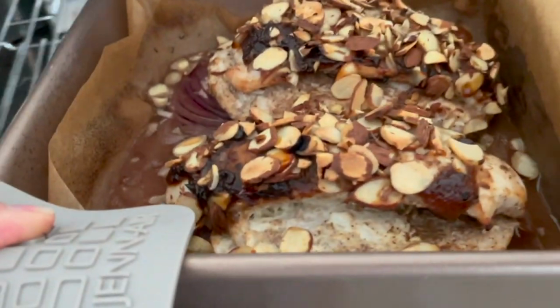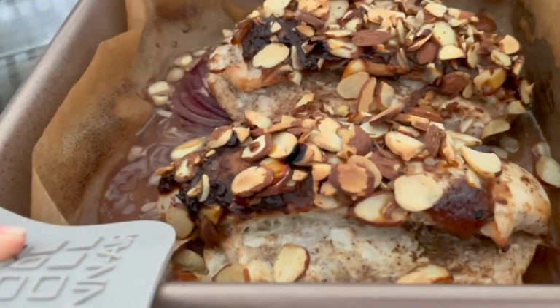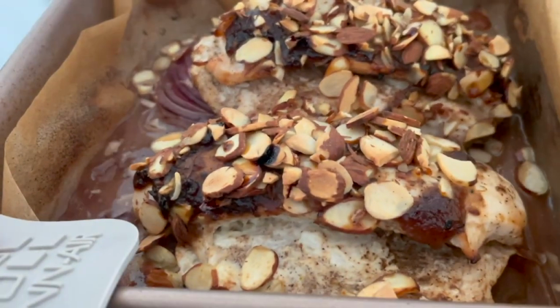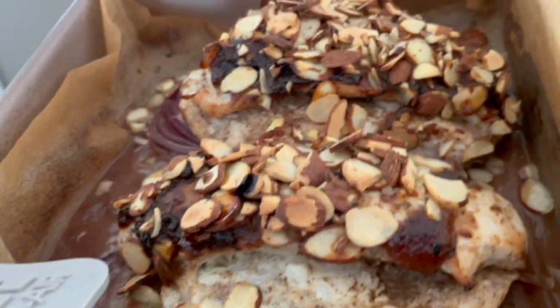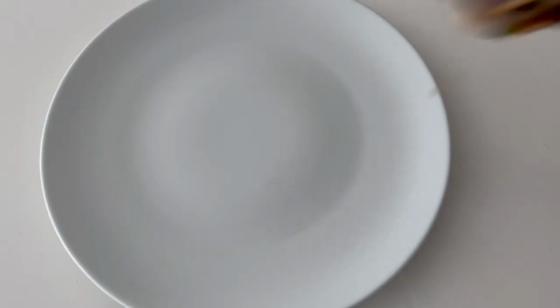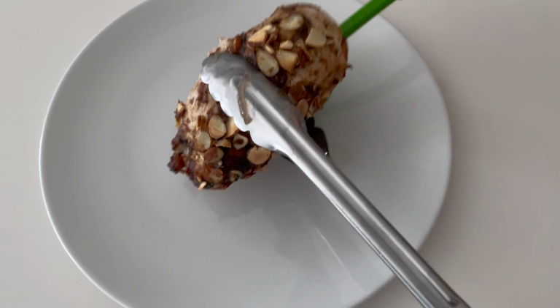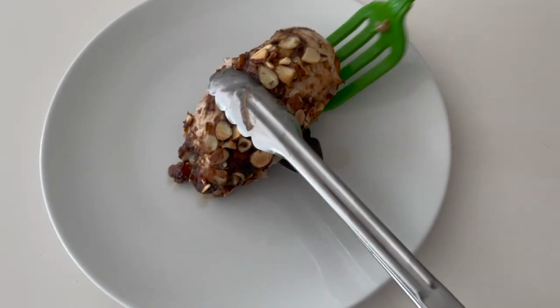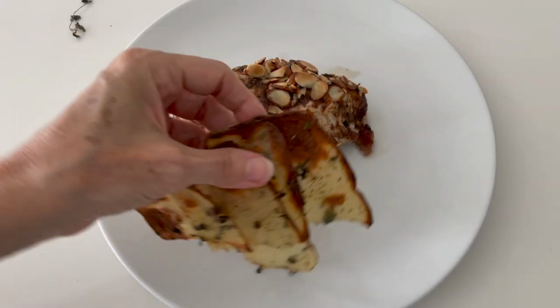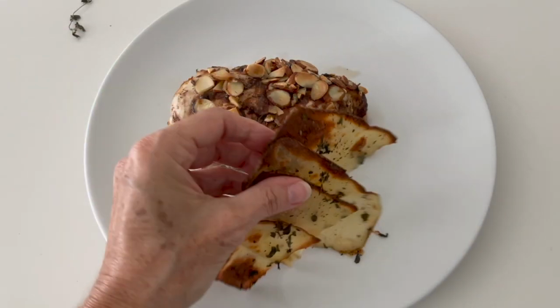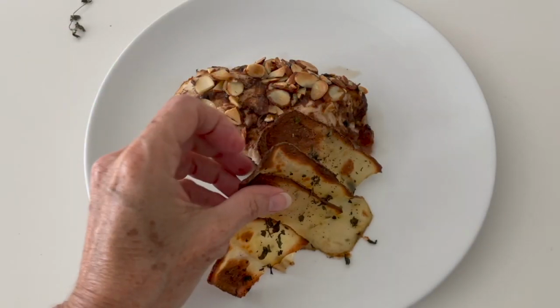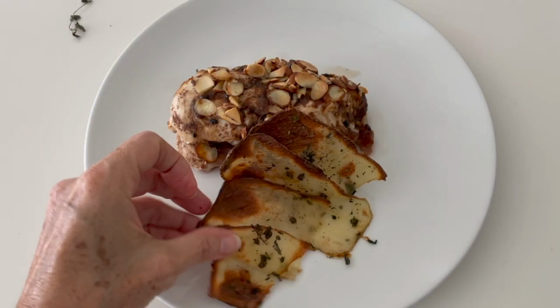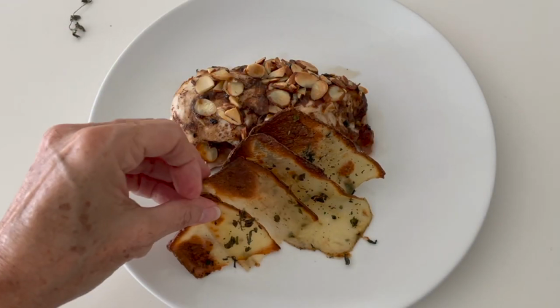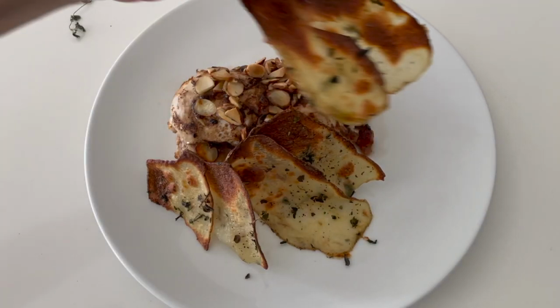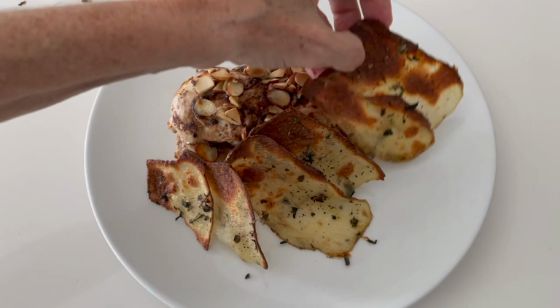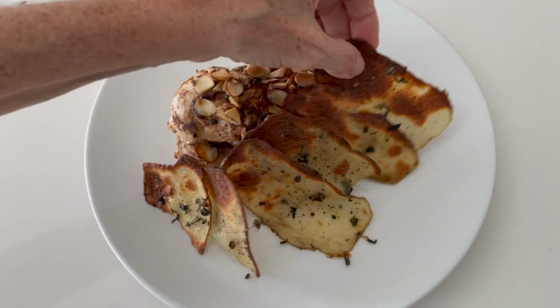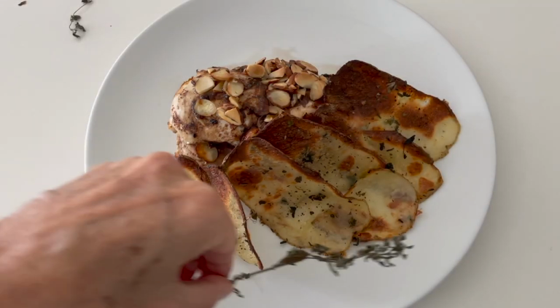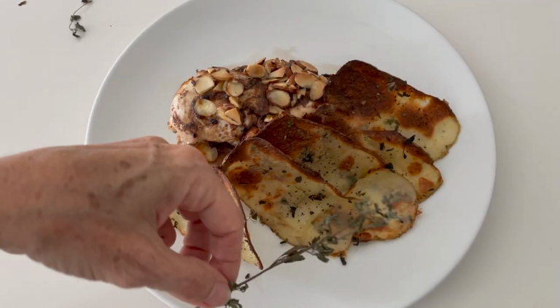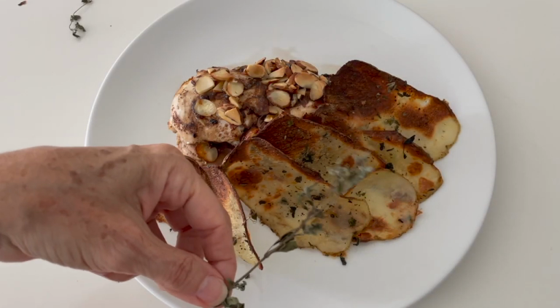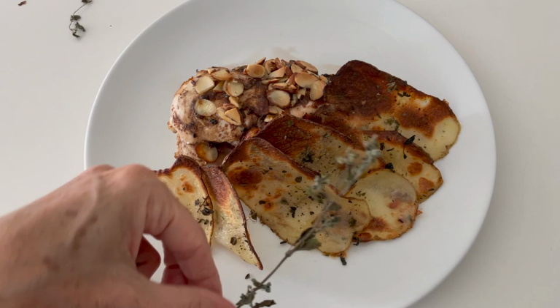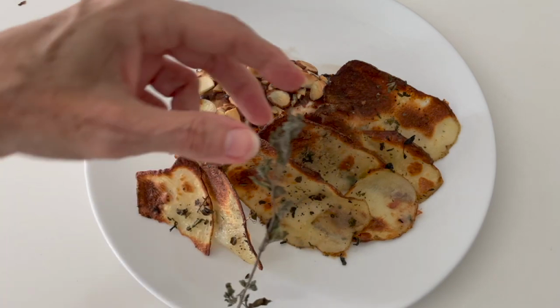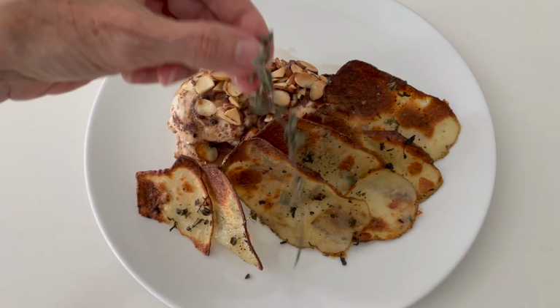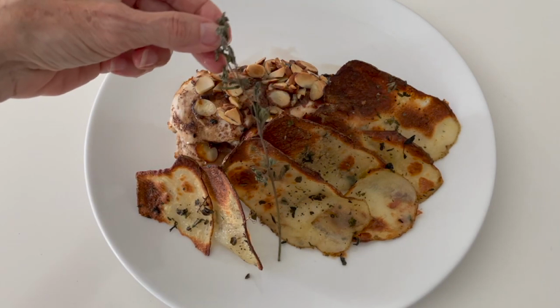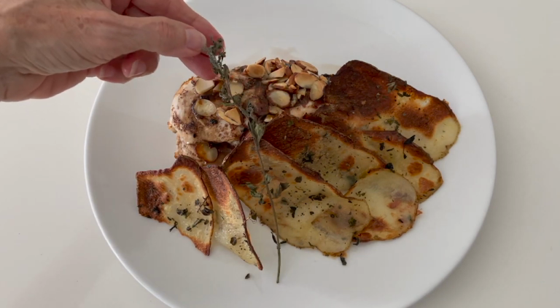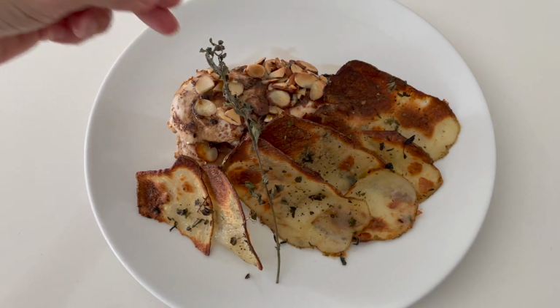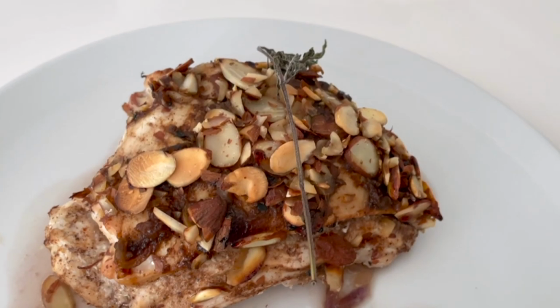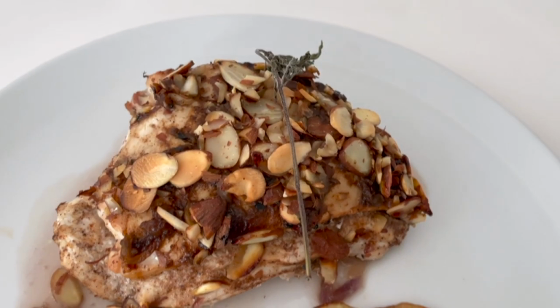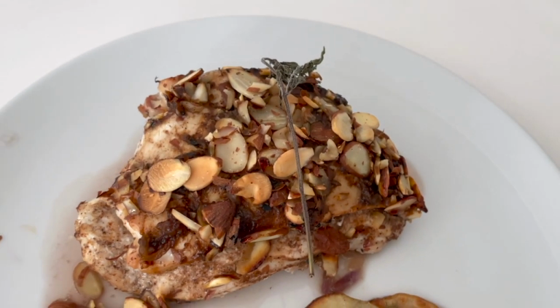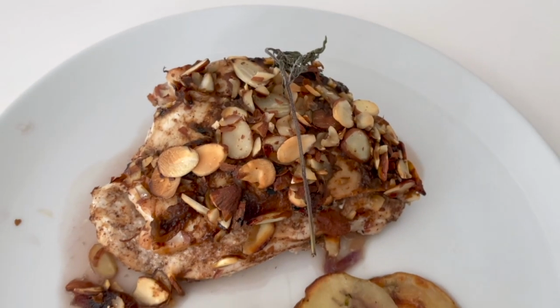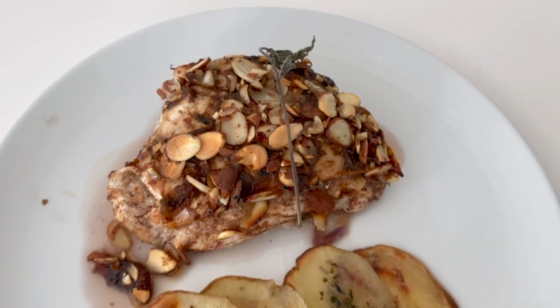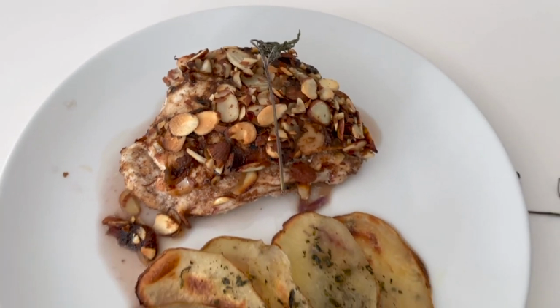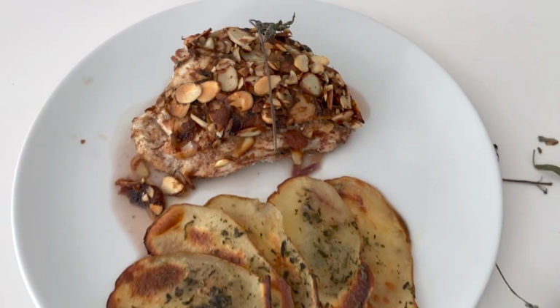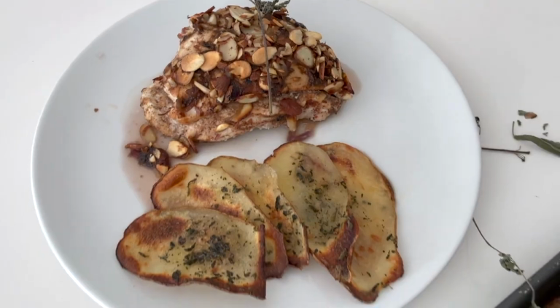The flavor is absolutely amazing — delicious. You're gonna love it. So easy to make. A simple chicken breast recipe that's delicious. Chef Pachi.